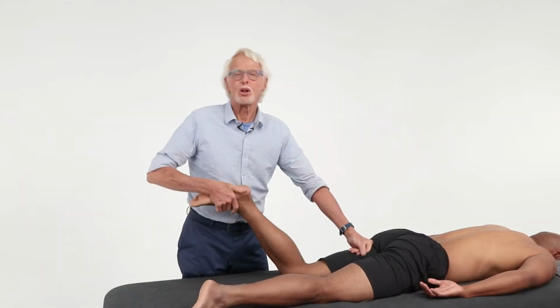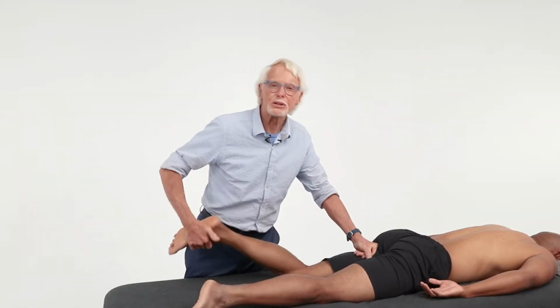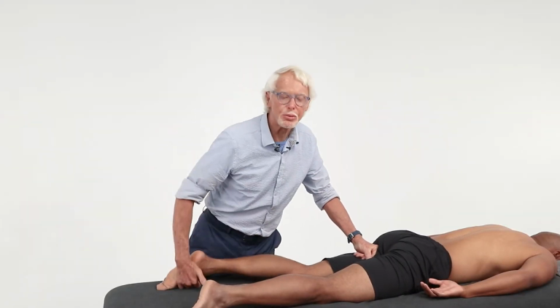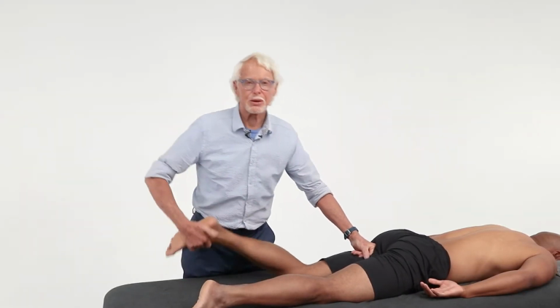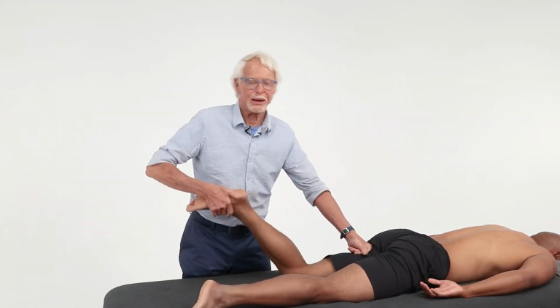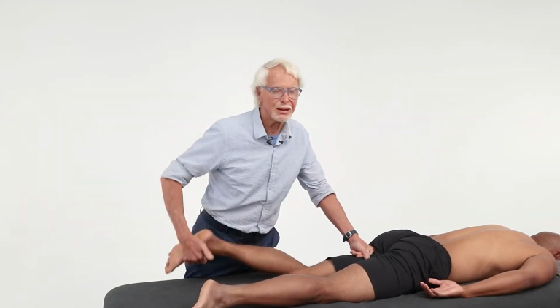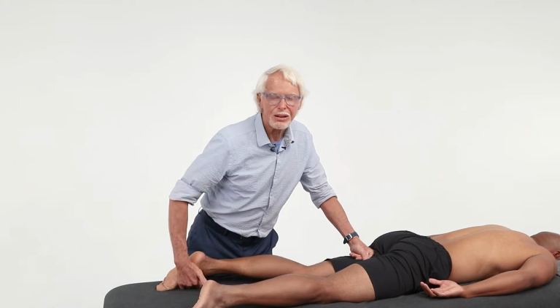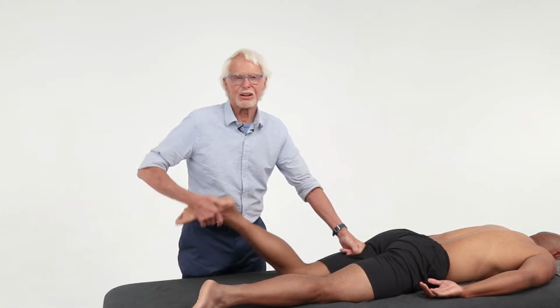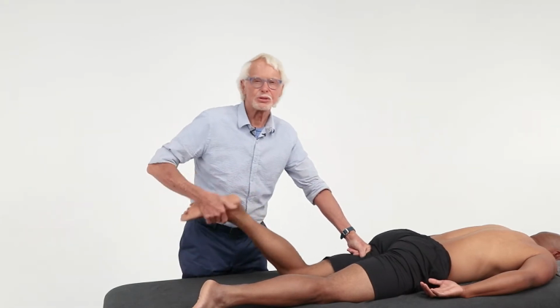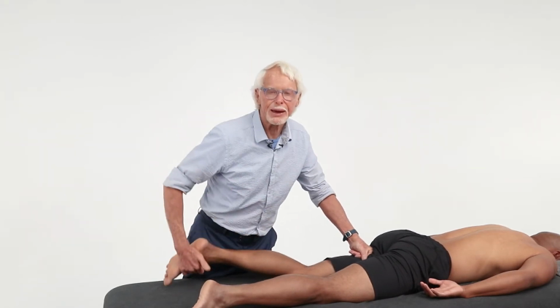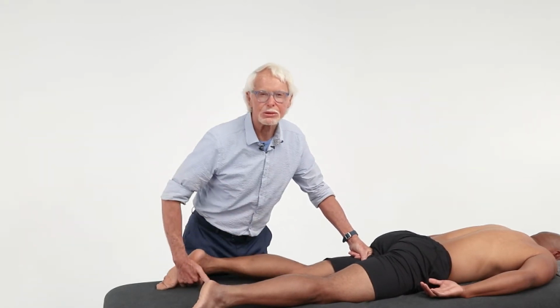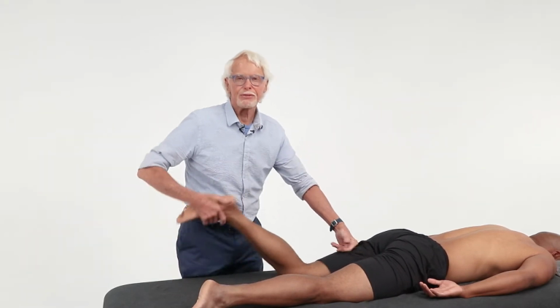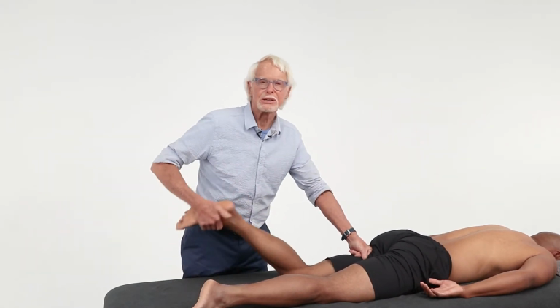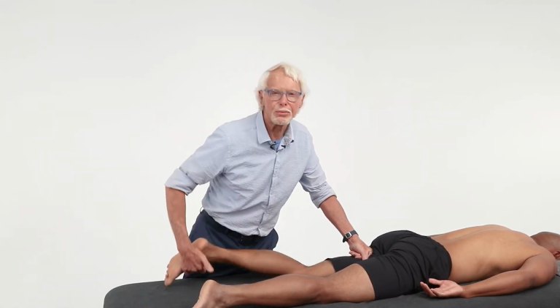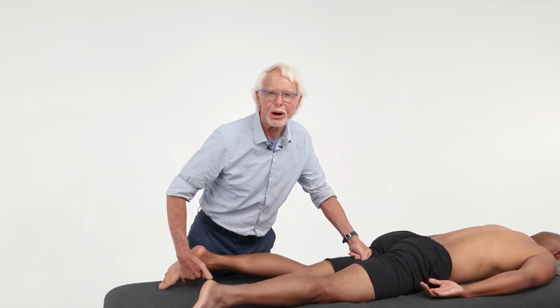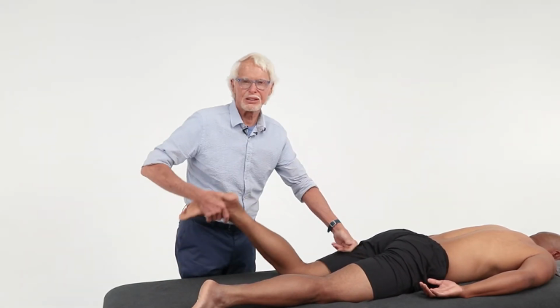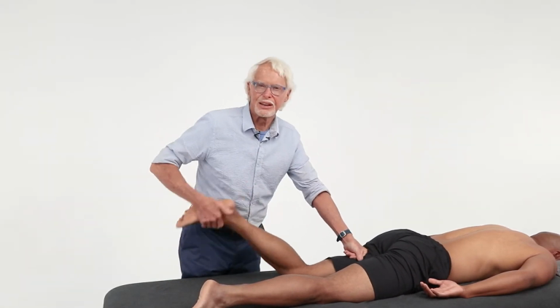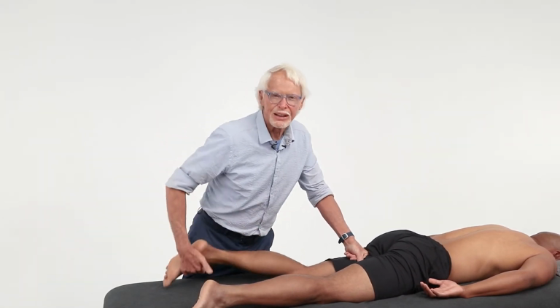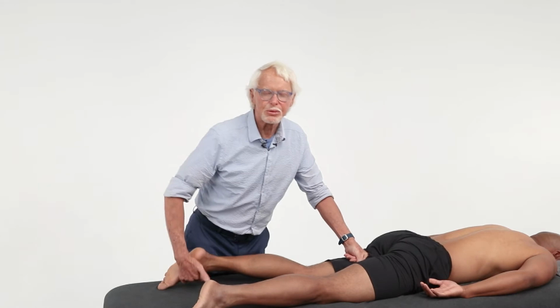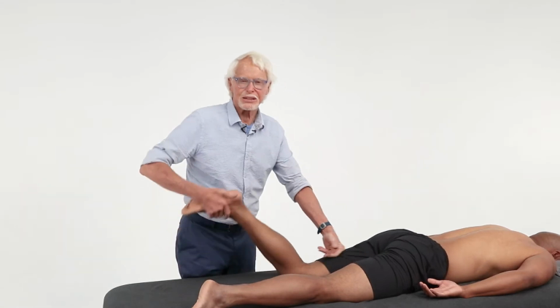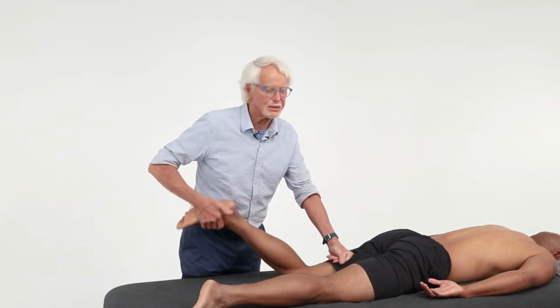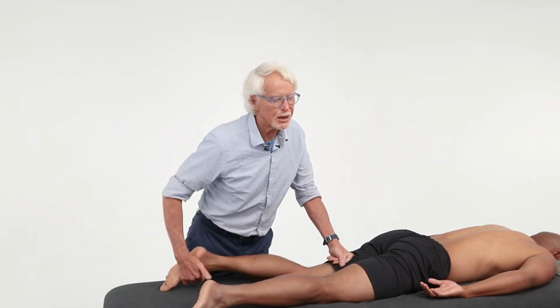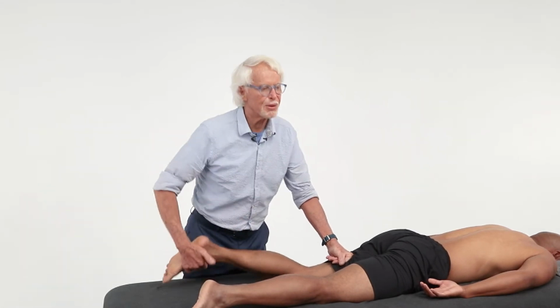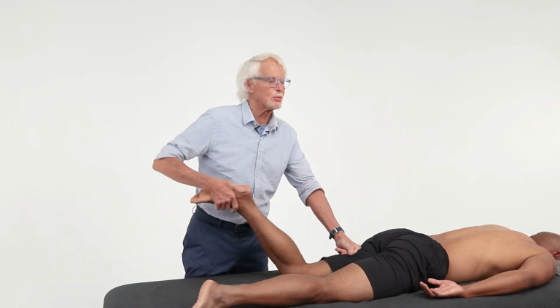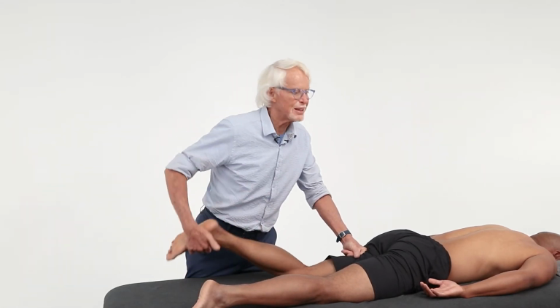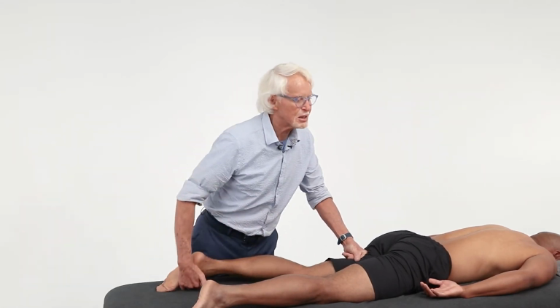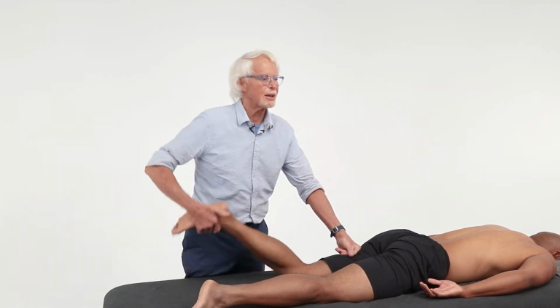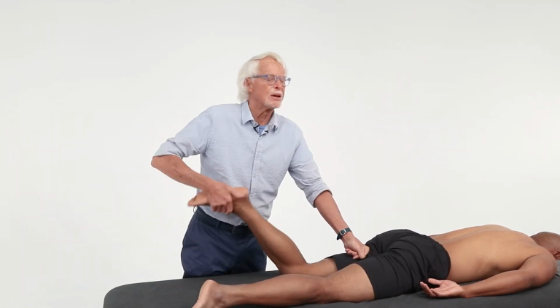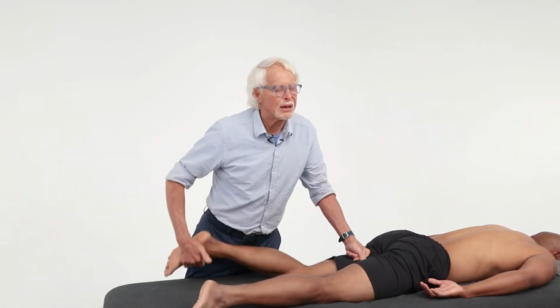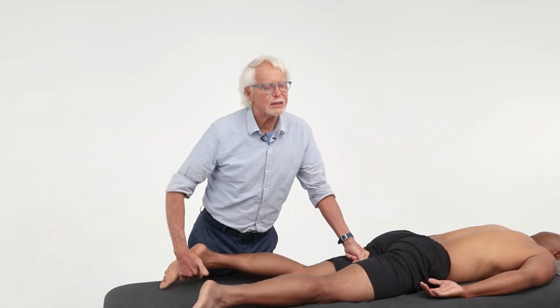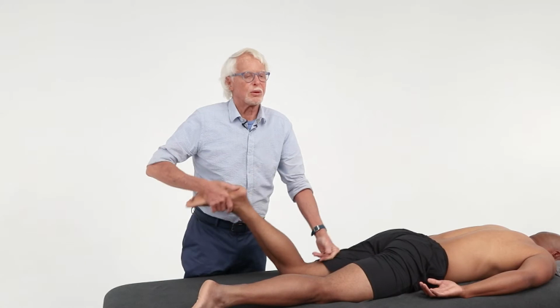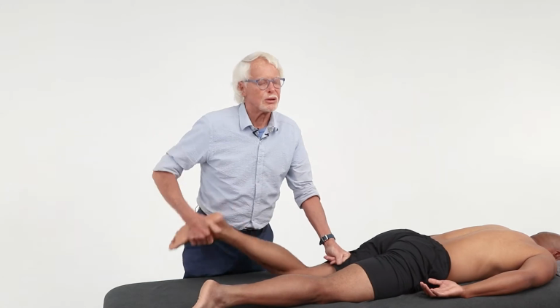All the way up to the ischial tuberosity — because all those hamstrings are fighting for a place along the bony margins of the ischial tuberosity, so you've got to get up there and weed that stuff out. Excellent way to do it.